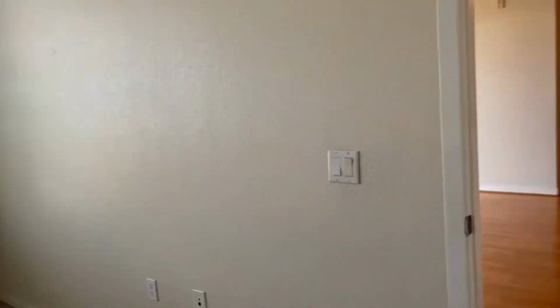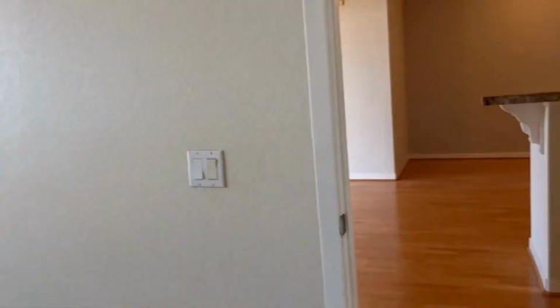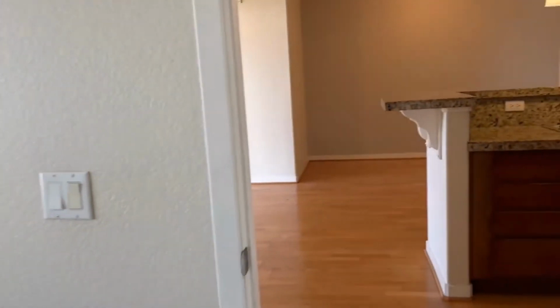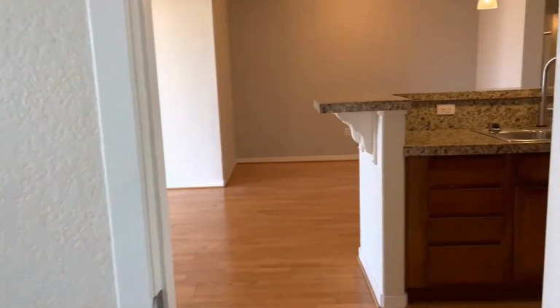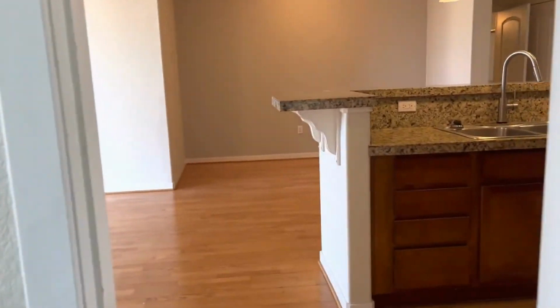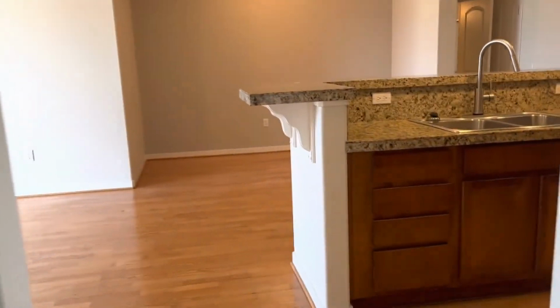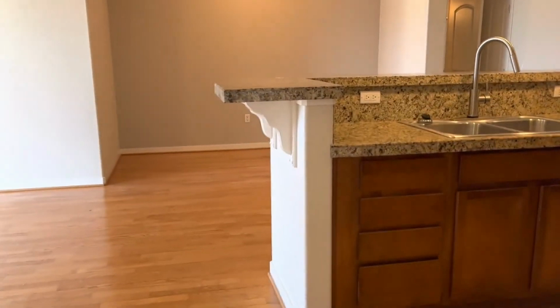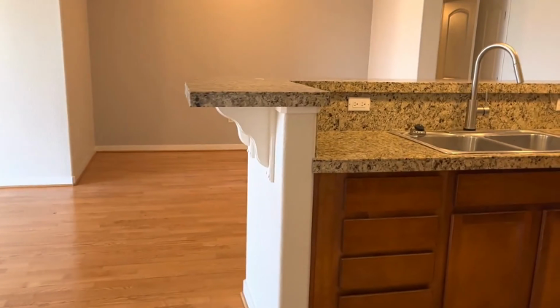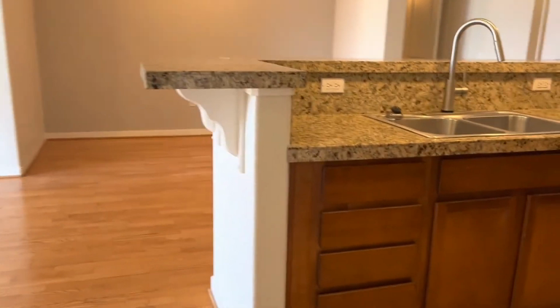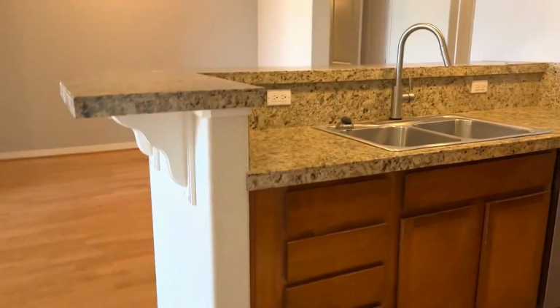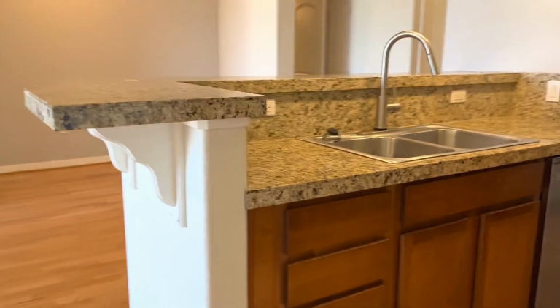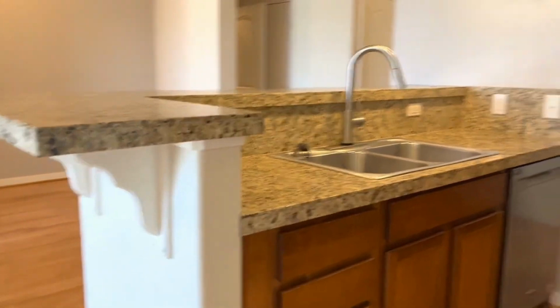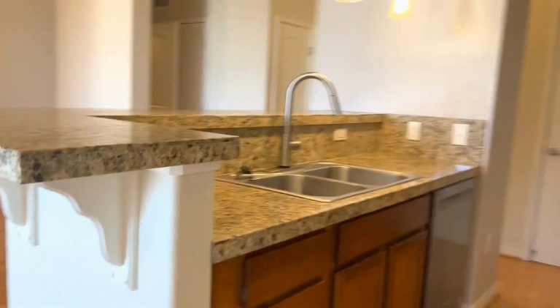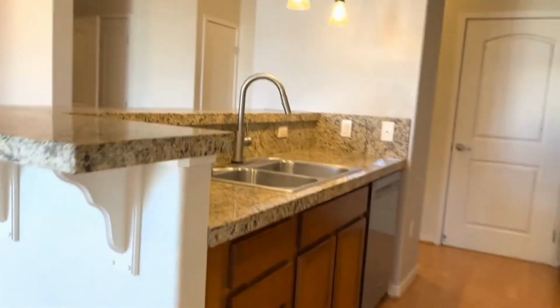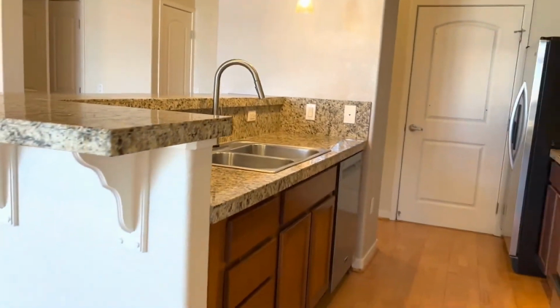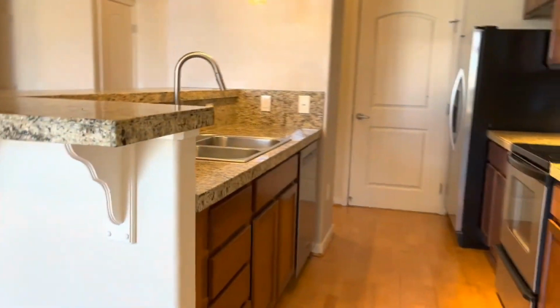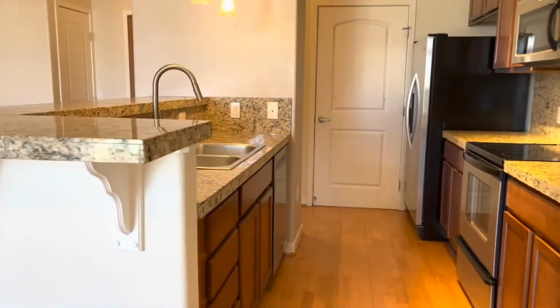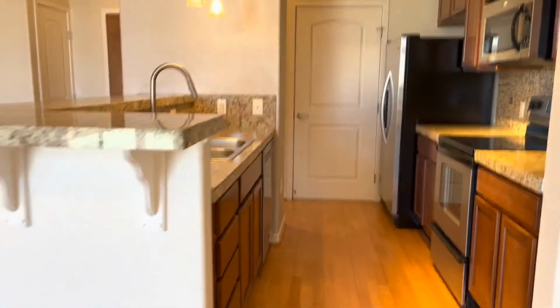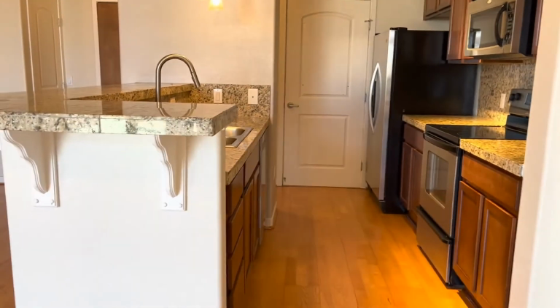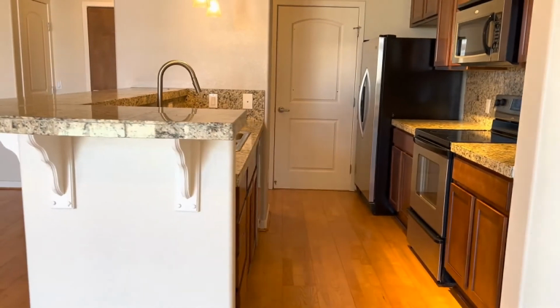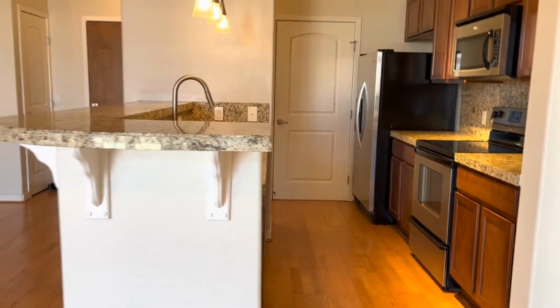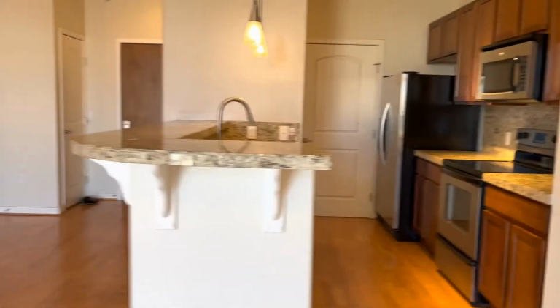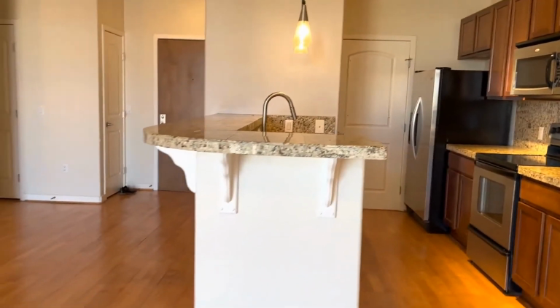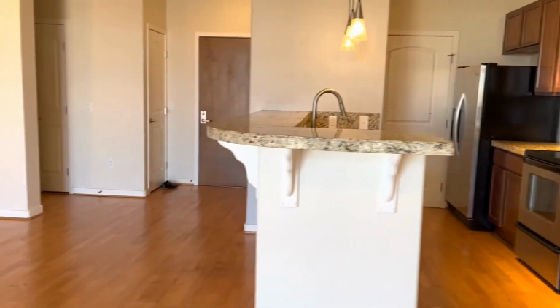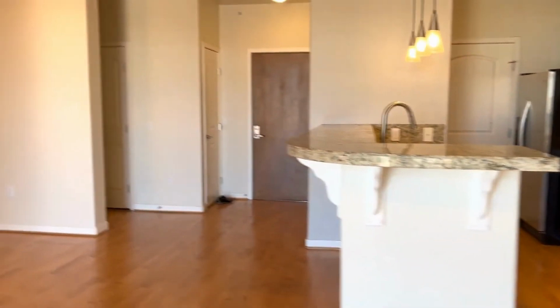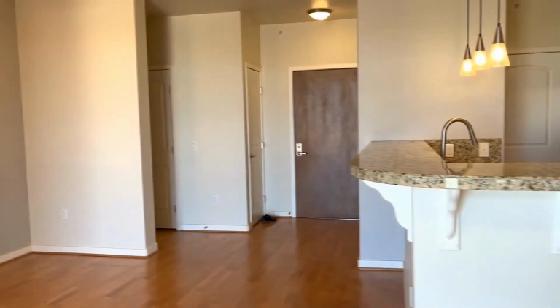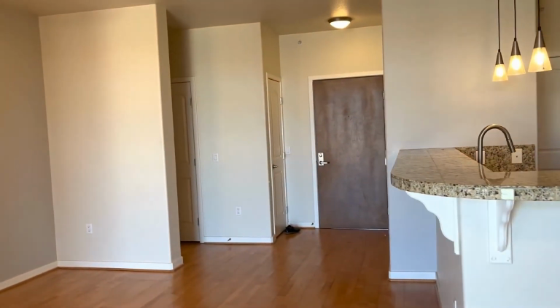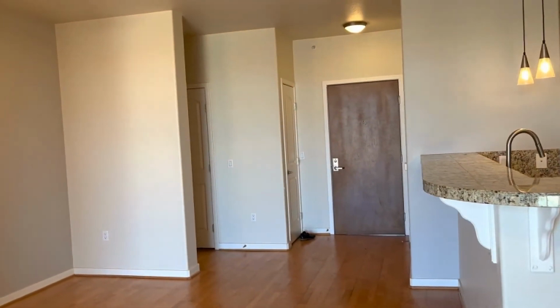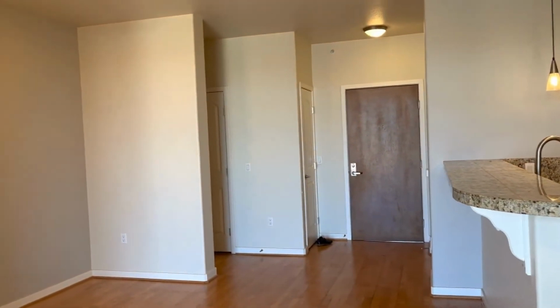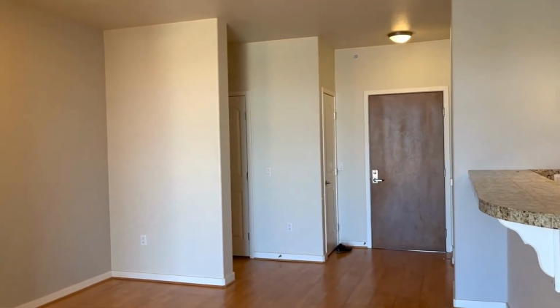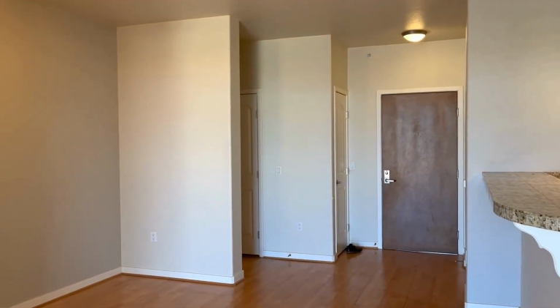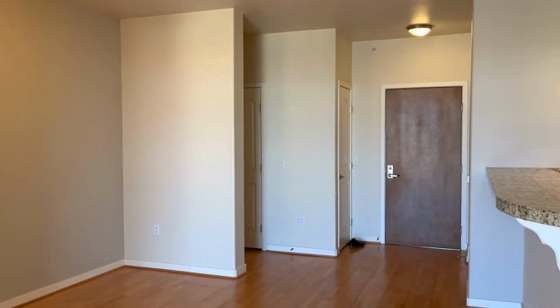Thank you for touring this home. If you're interested in taking a look, please contact our leasing team at 303-255-1990, extension 8.